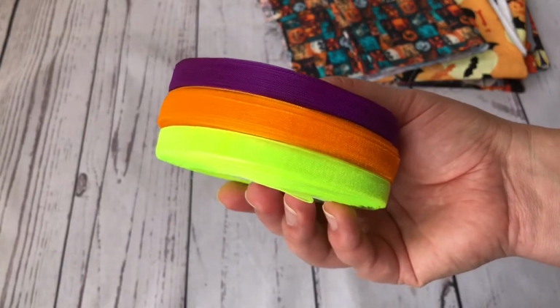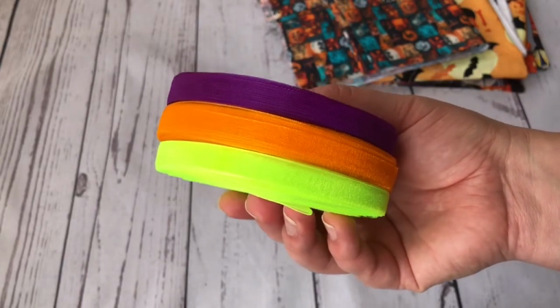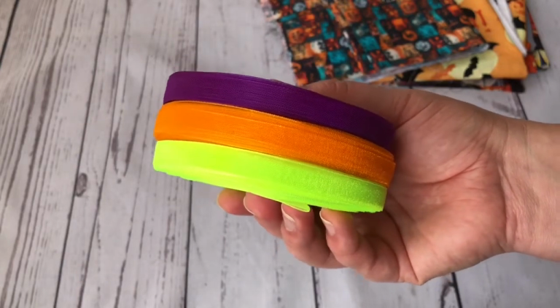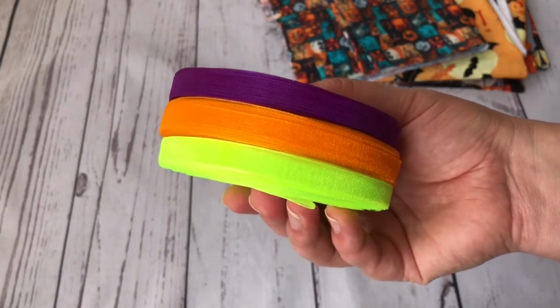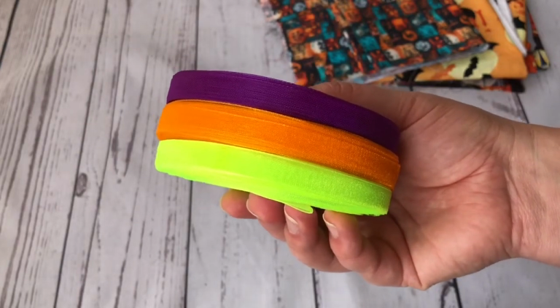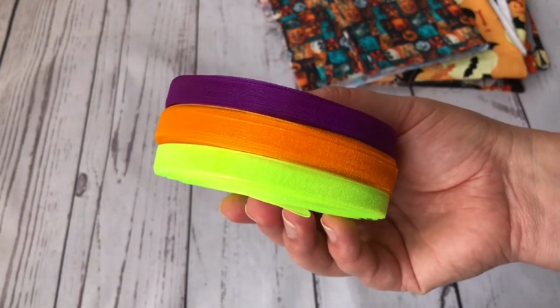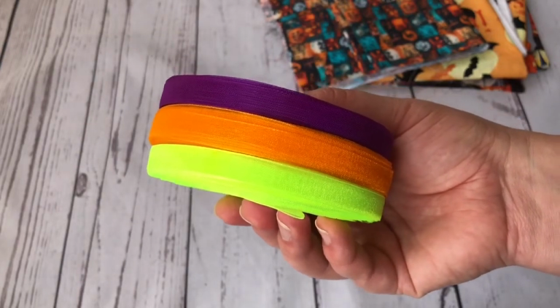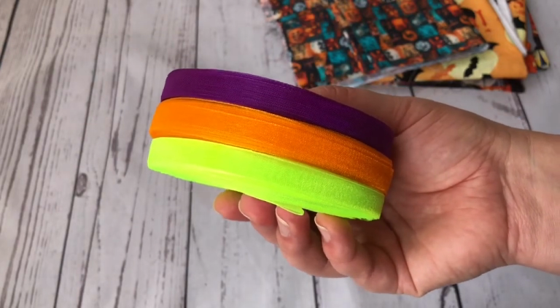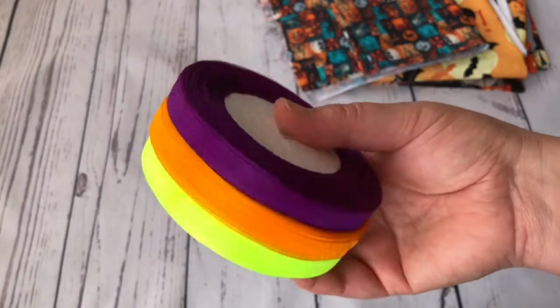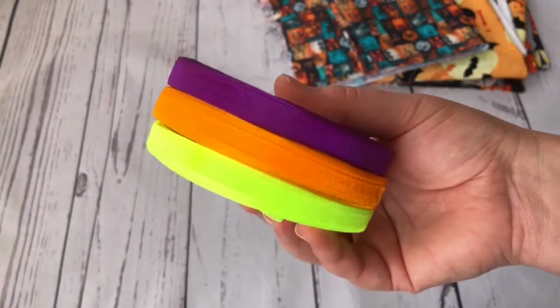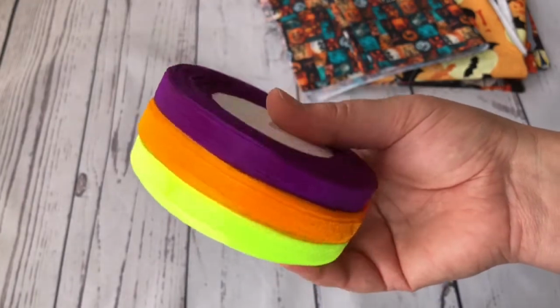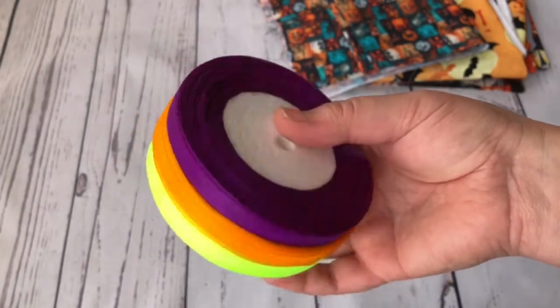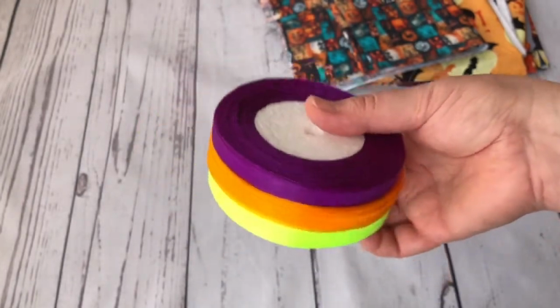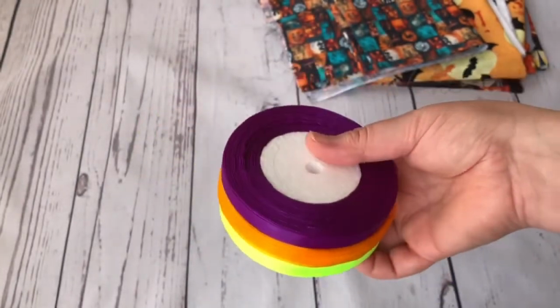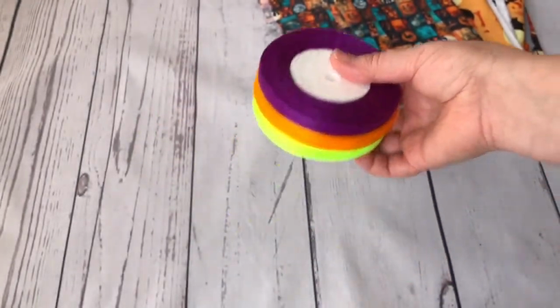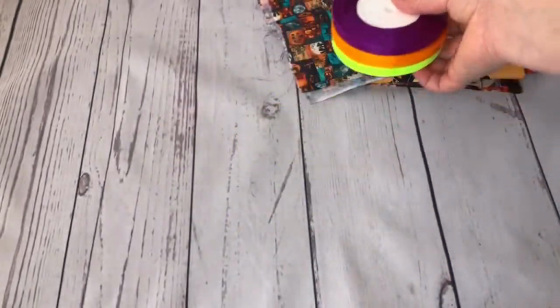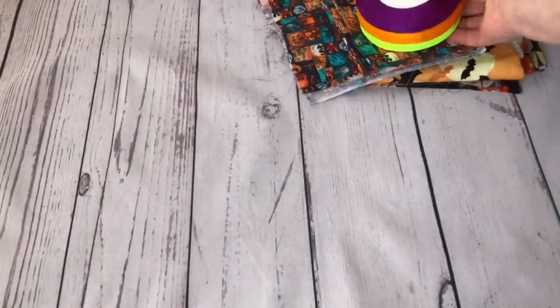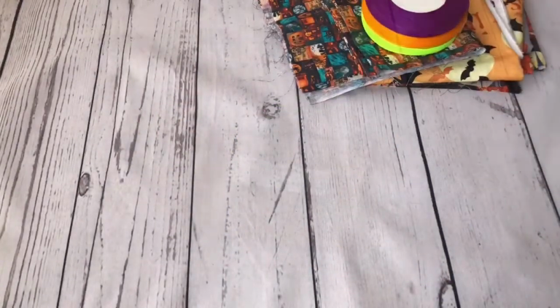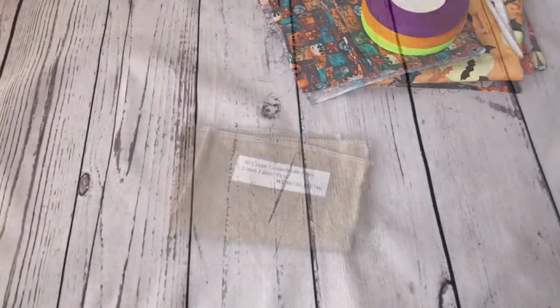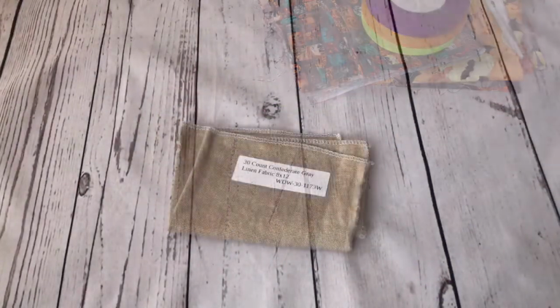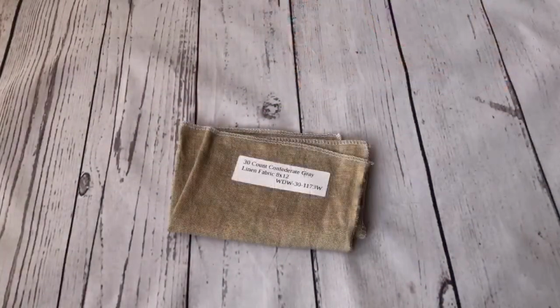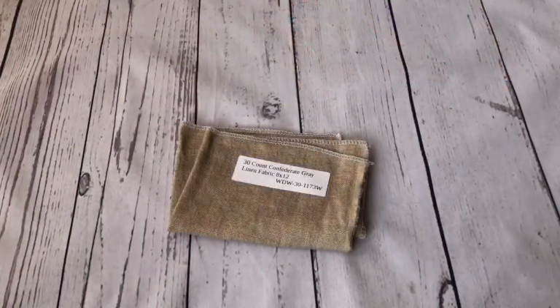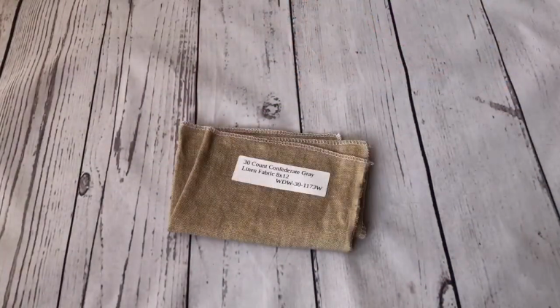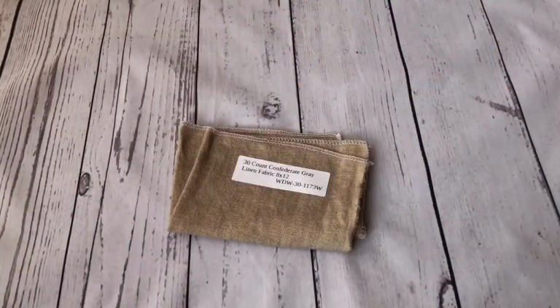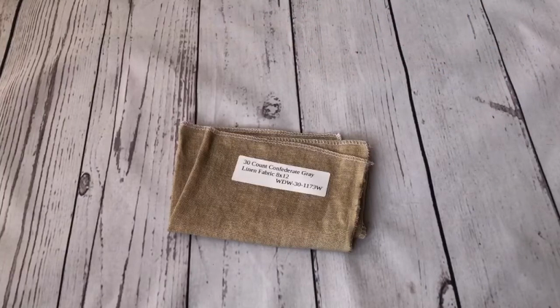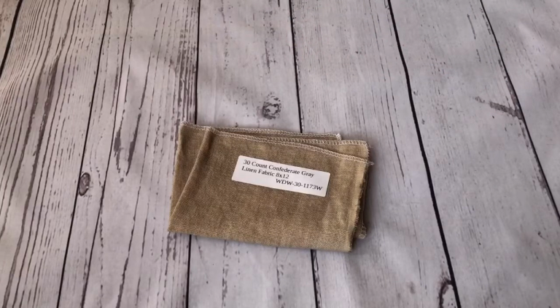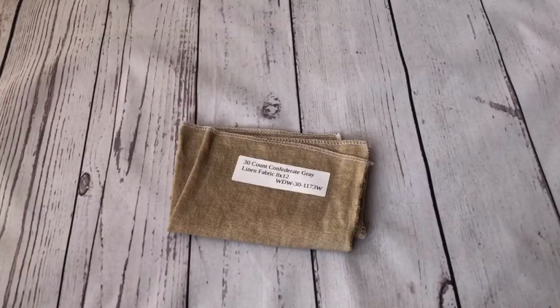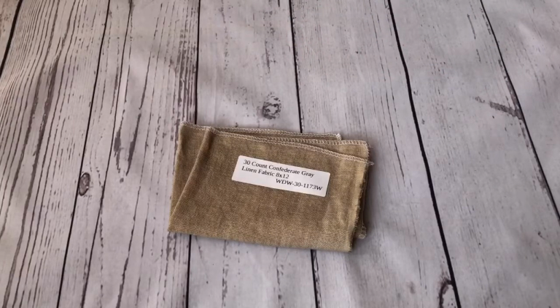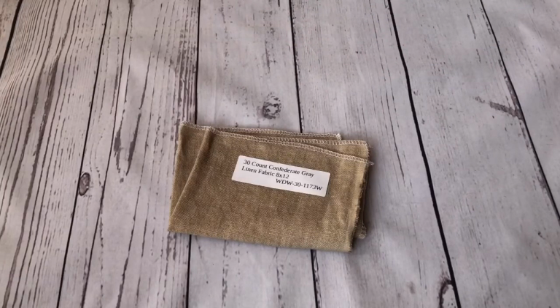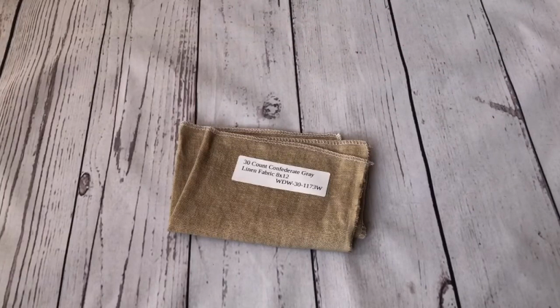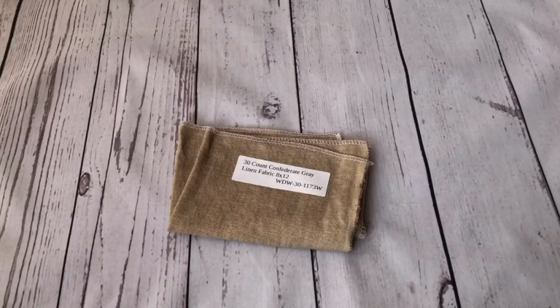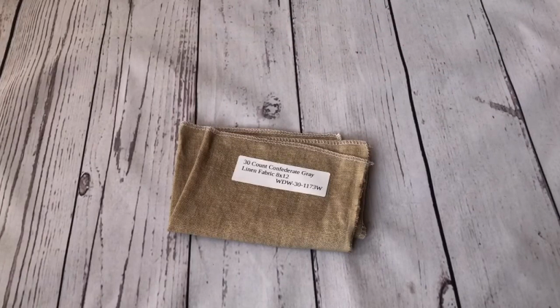I also bought organza ribbon - this intense purple, this intense orange, and this neon green. I'm thinking of using those for something.